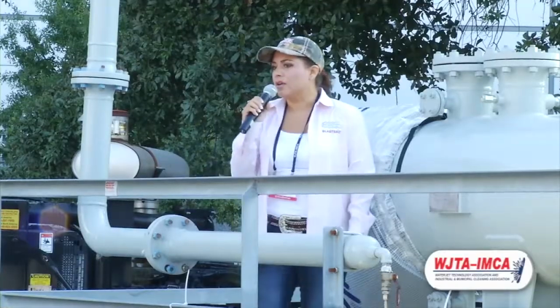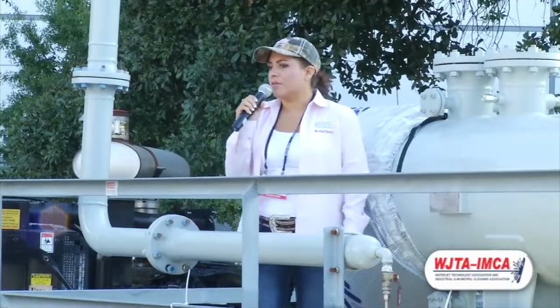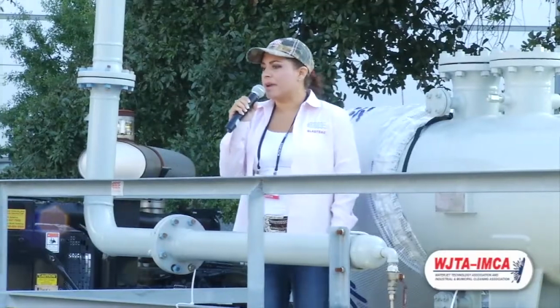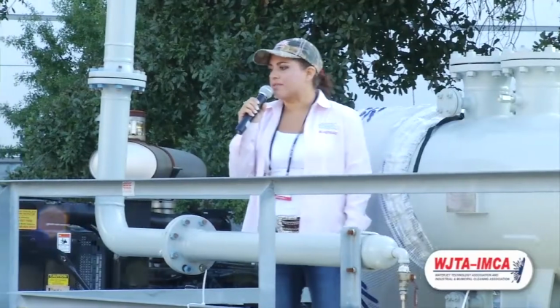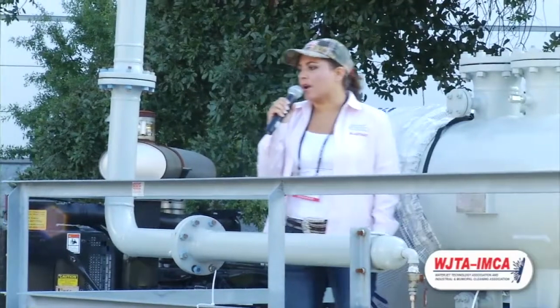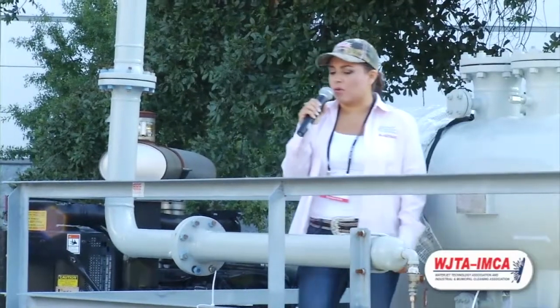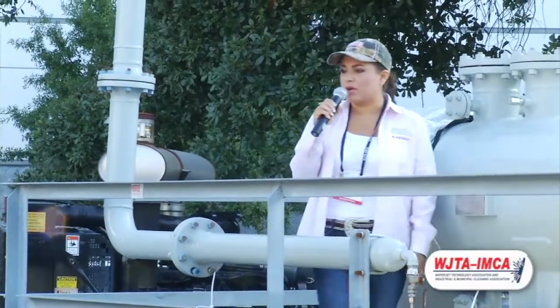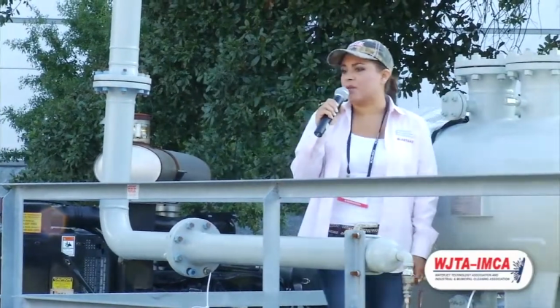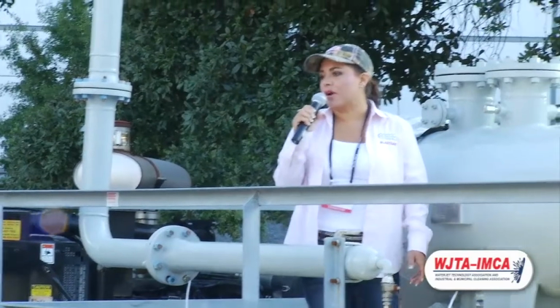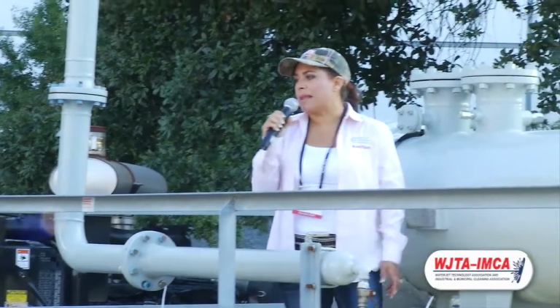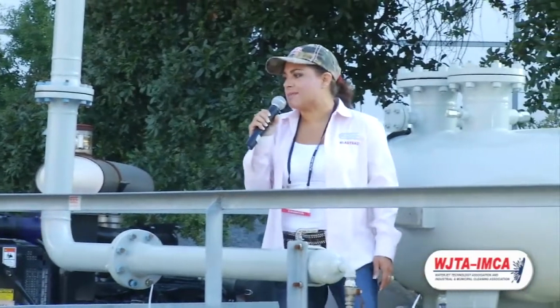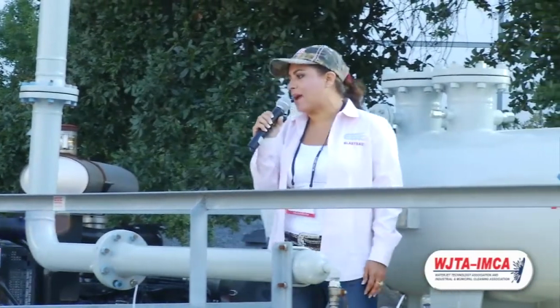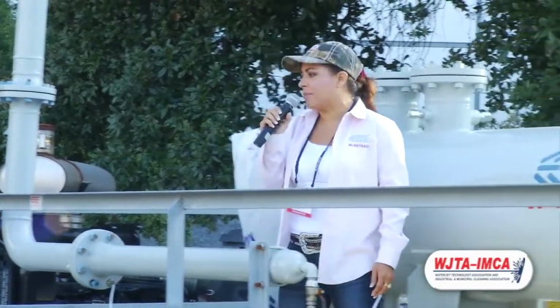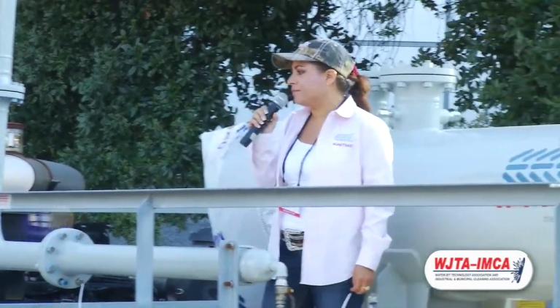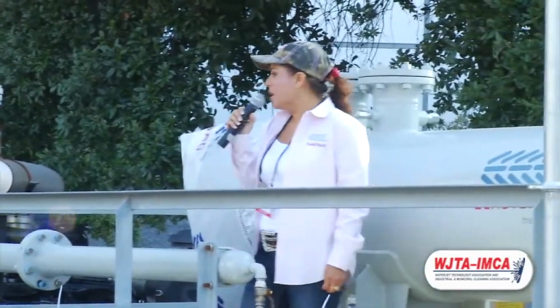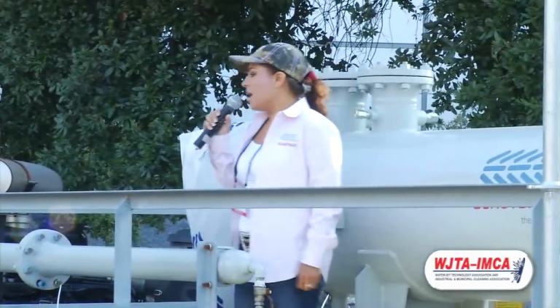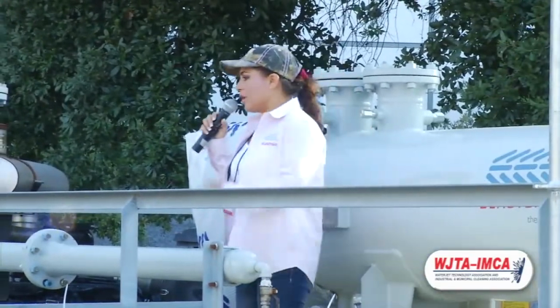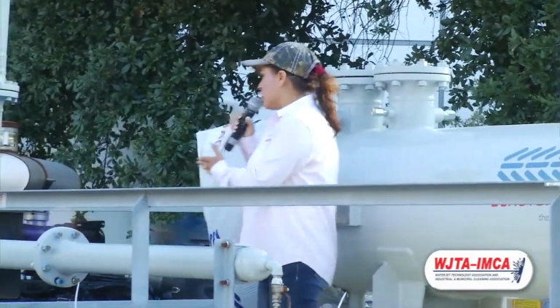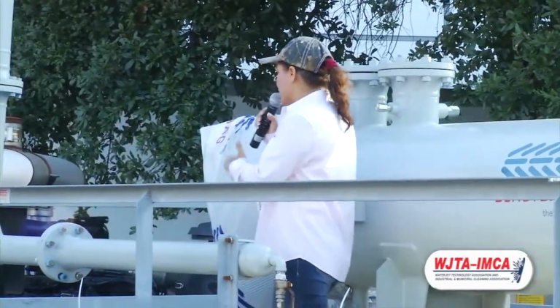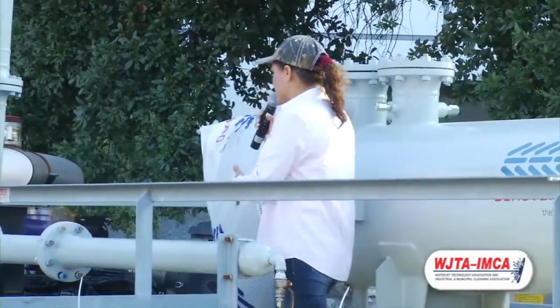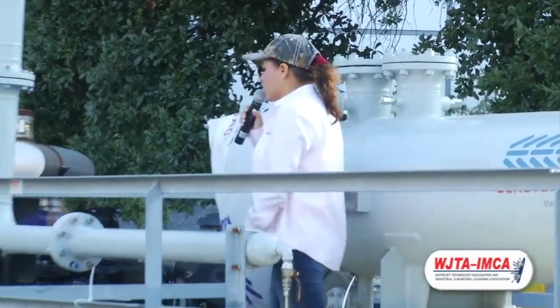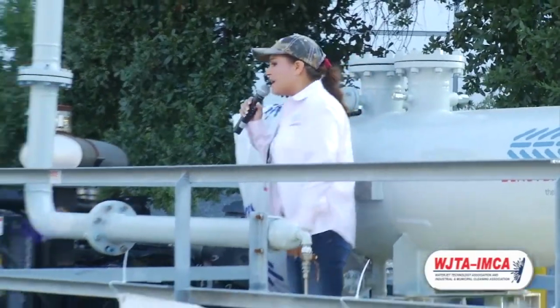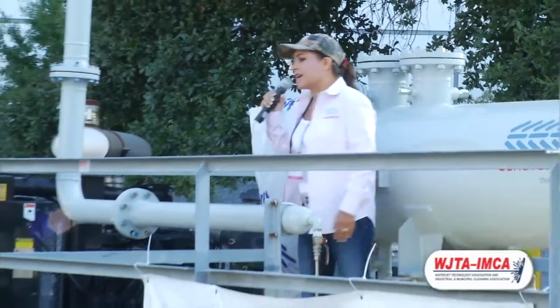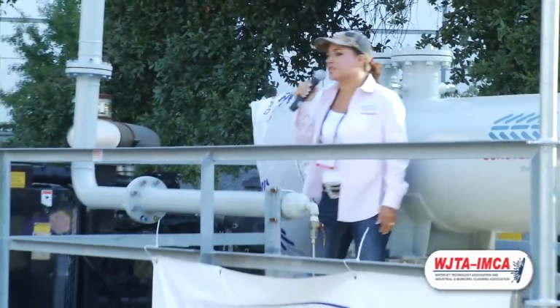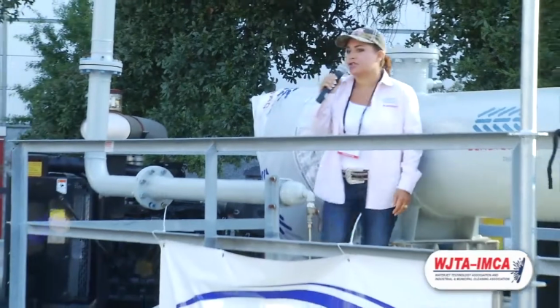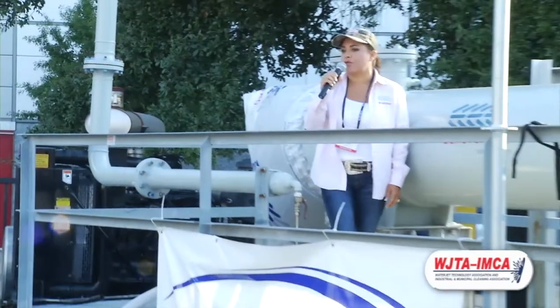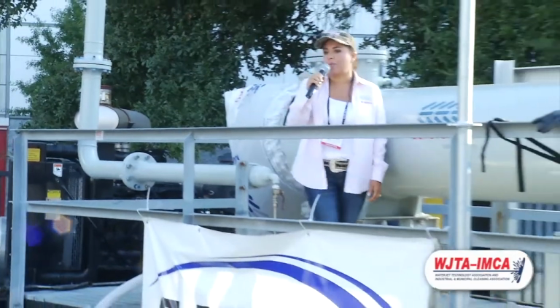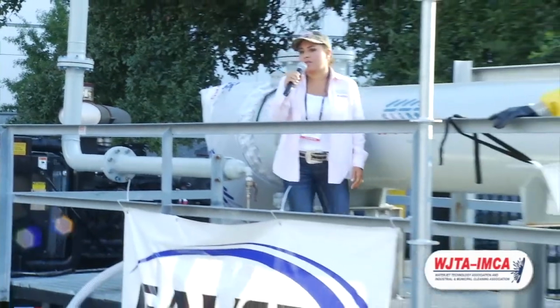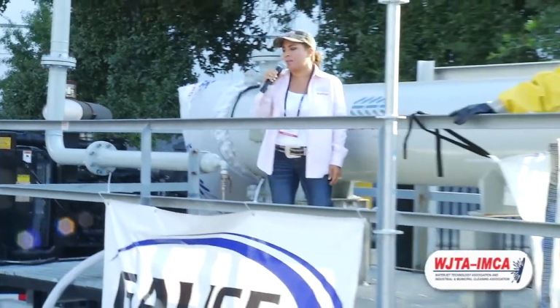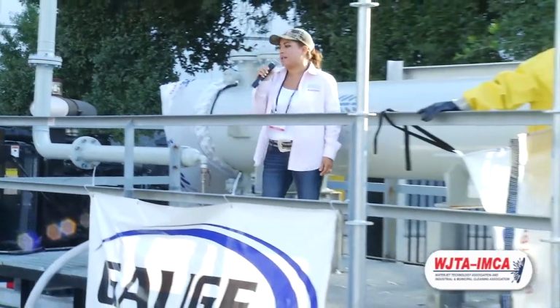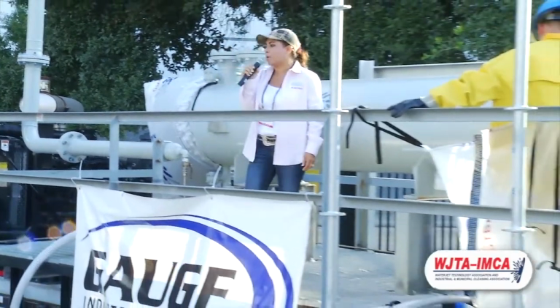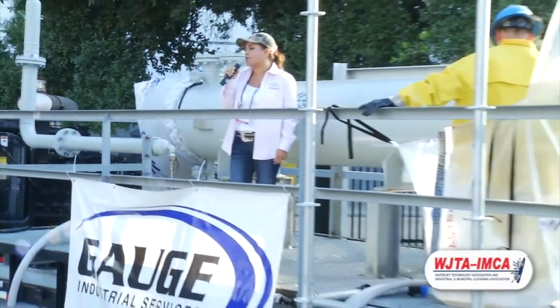Hello, everybody. My name is Veronica Arroyos, and we are the Blast Bag Company. We also like to give a special shout-out to Gage Industrial for helping us with the blasting operations.